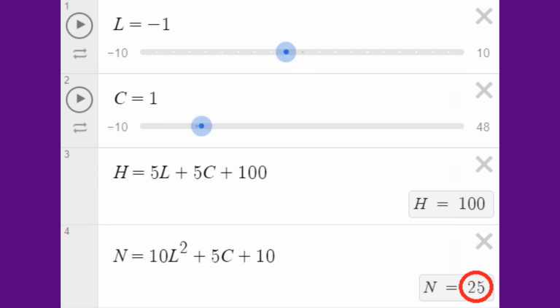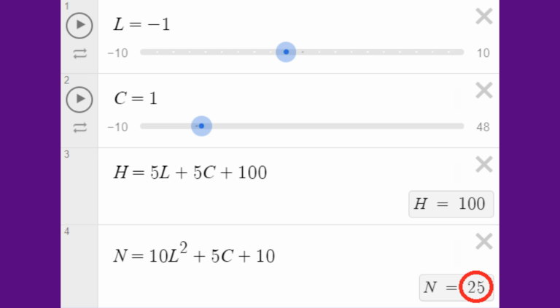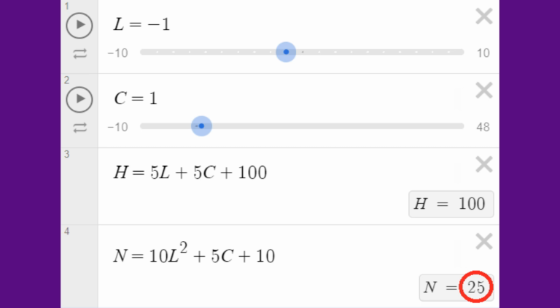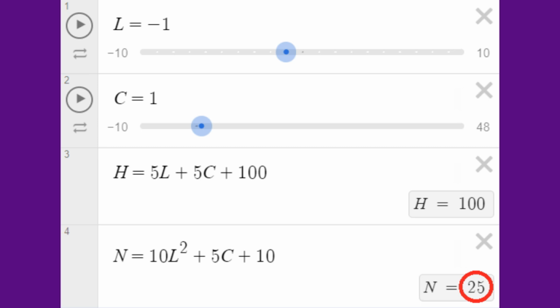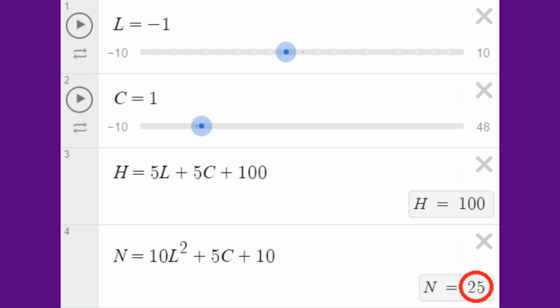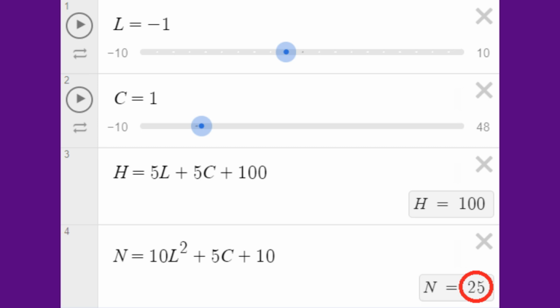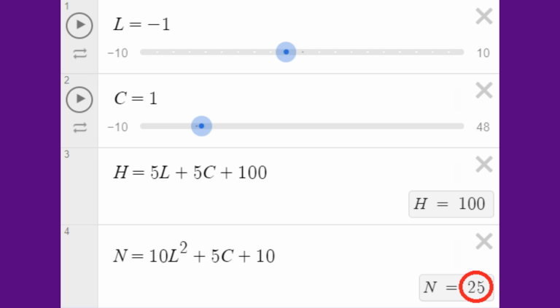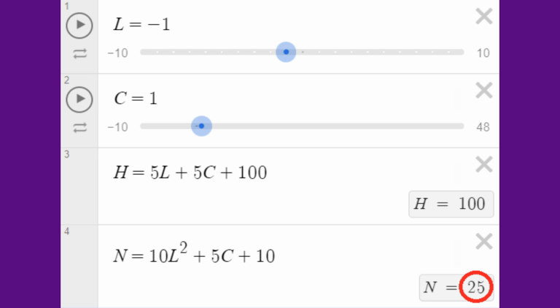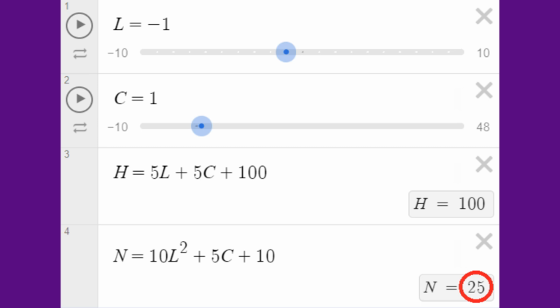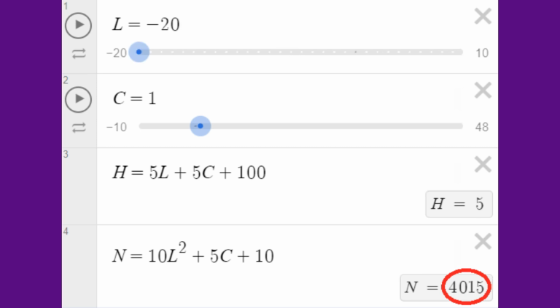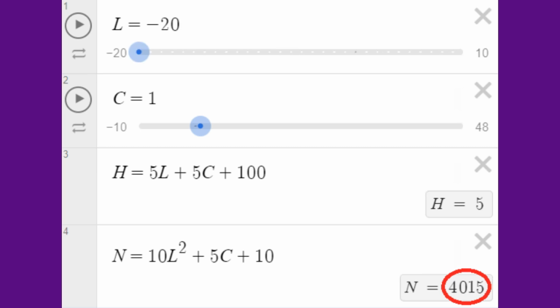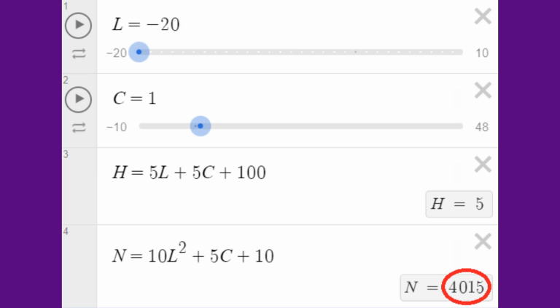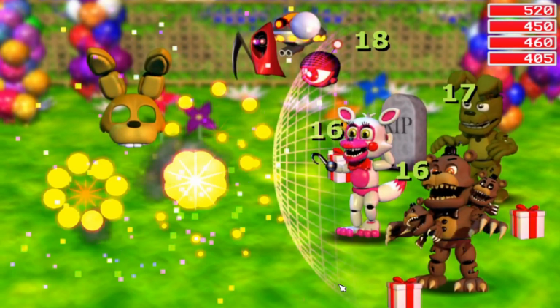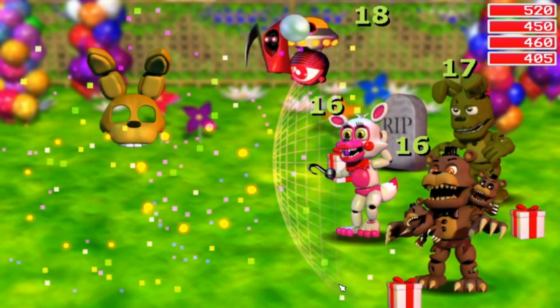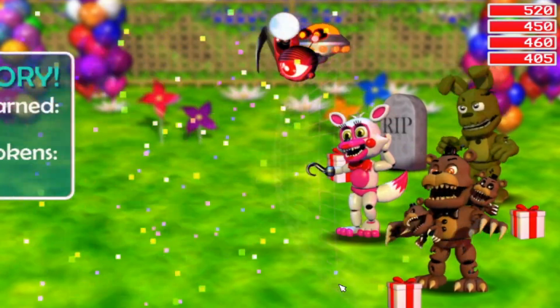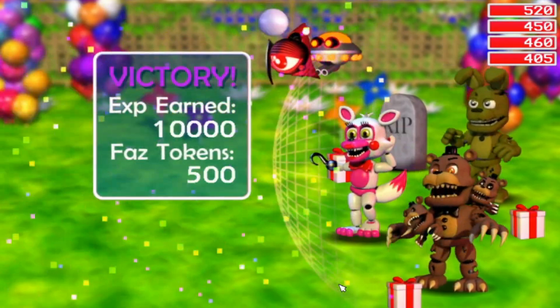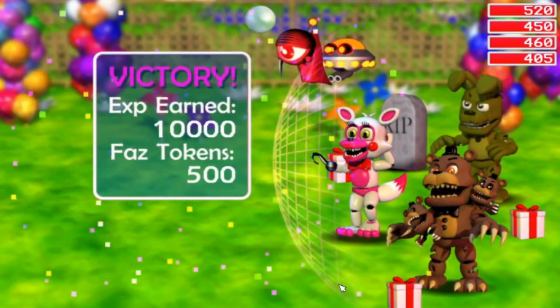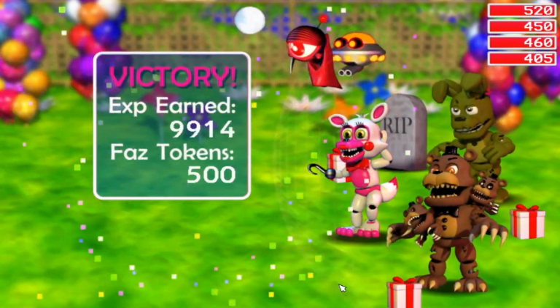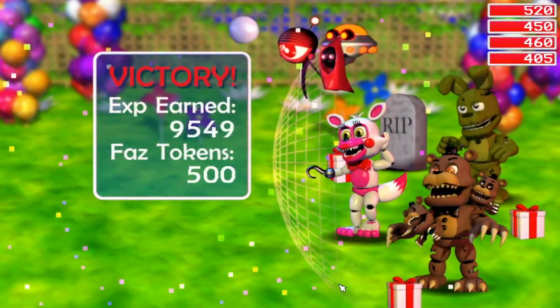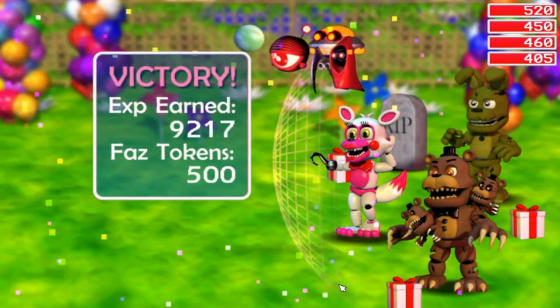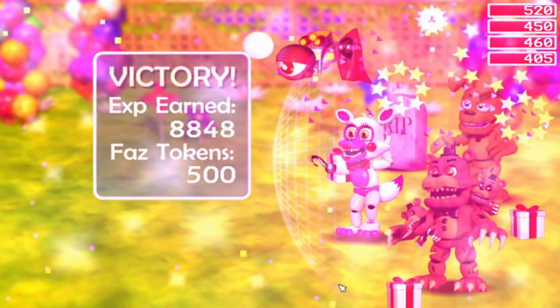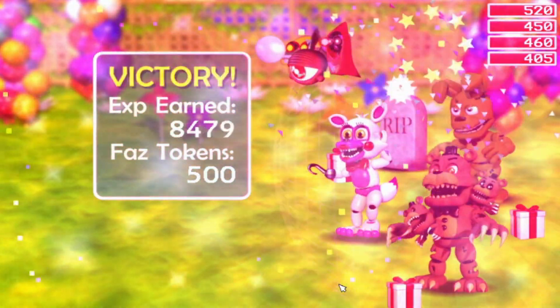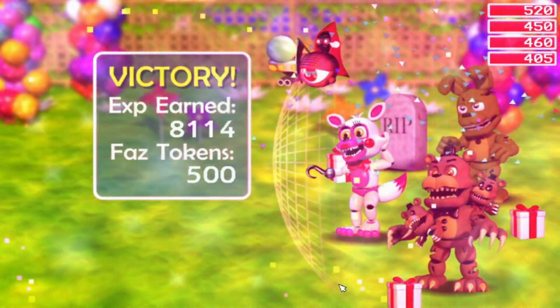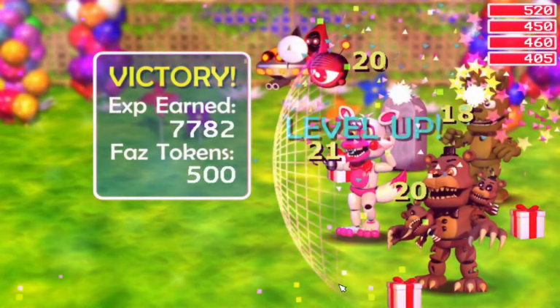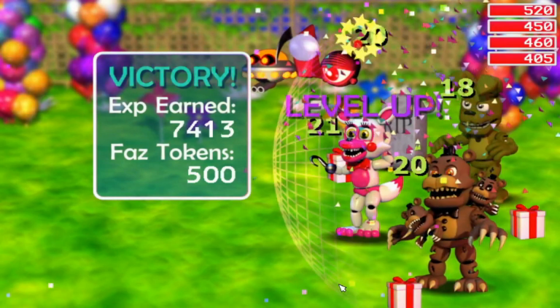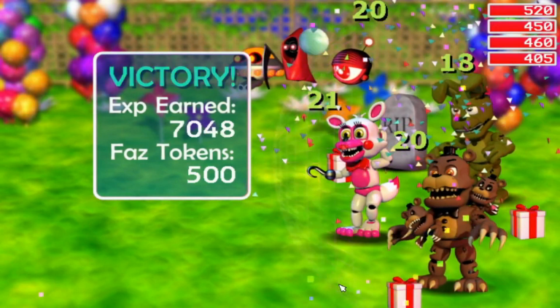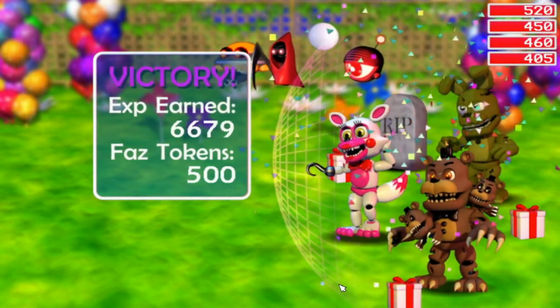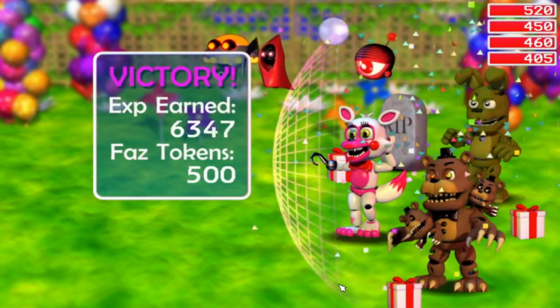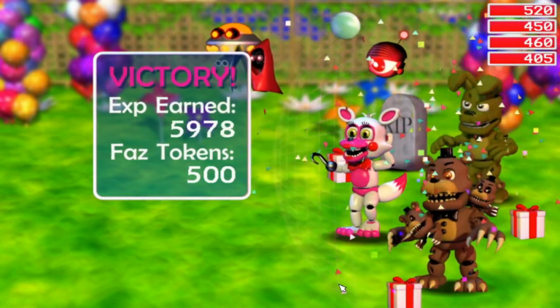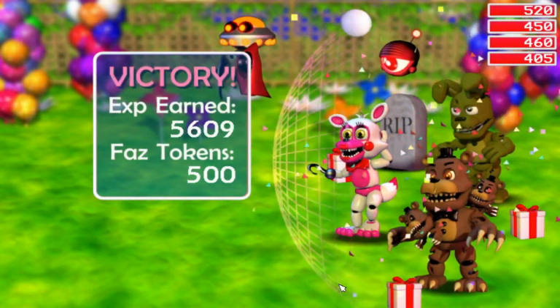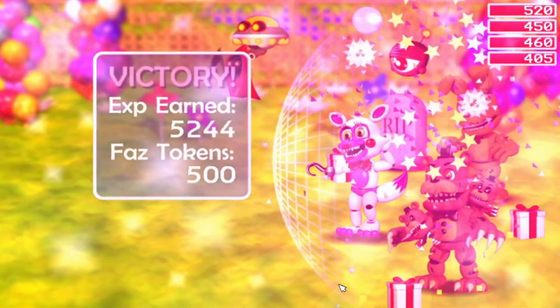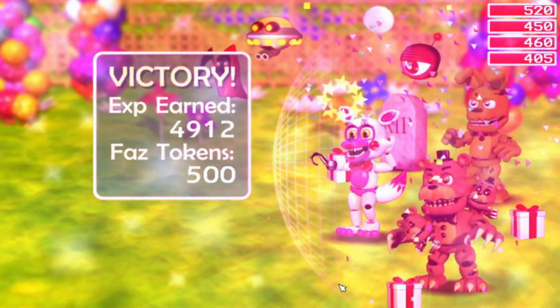For negative levels, take into account absolute value — negative 1 will level up much quicker than negative 20. For every battle, however much XP the enemy gives you is added to each active character's next entry. Once next reaches the number determined by the formula, the character levels up.